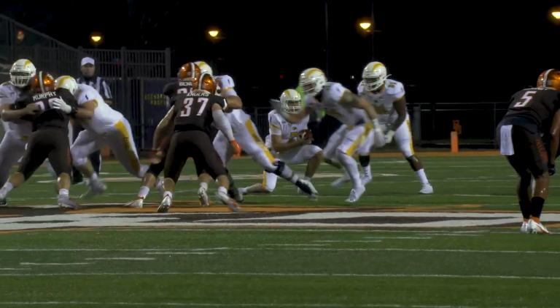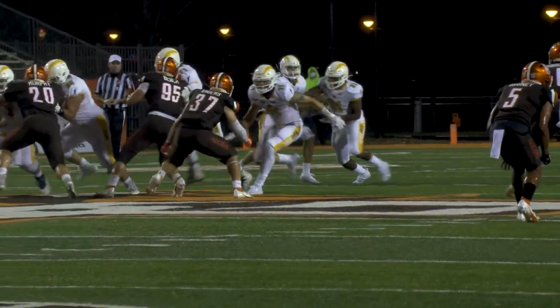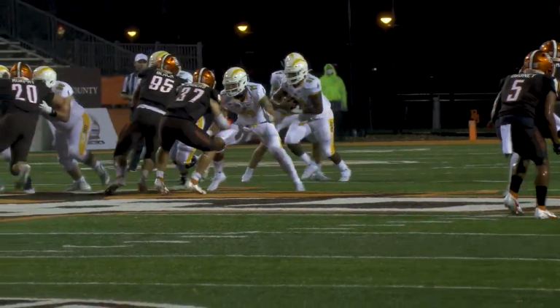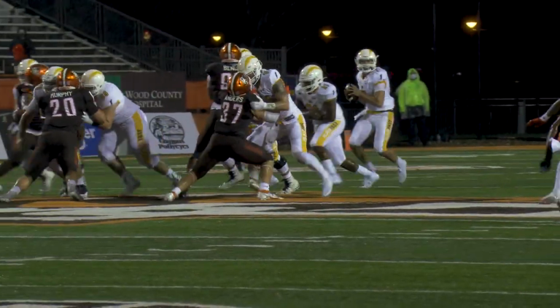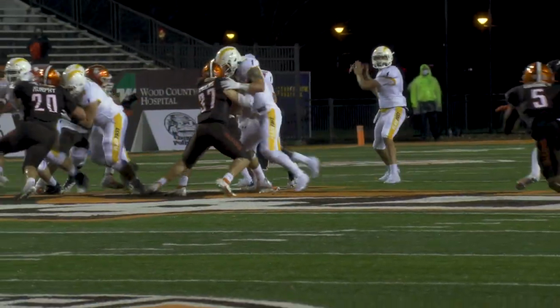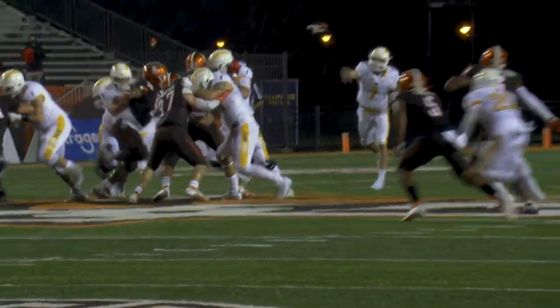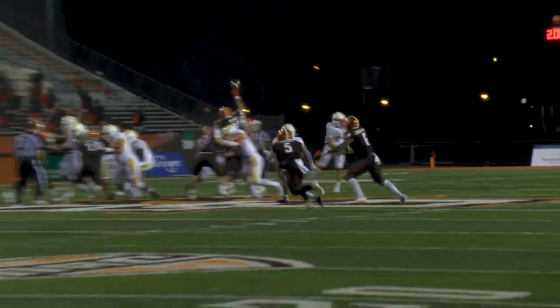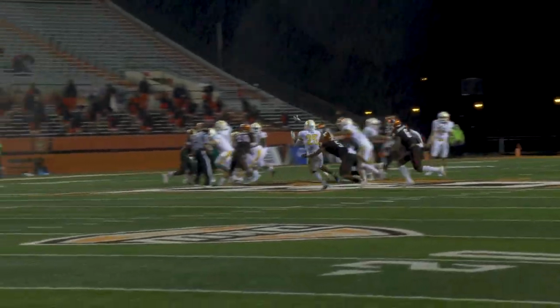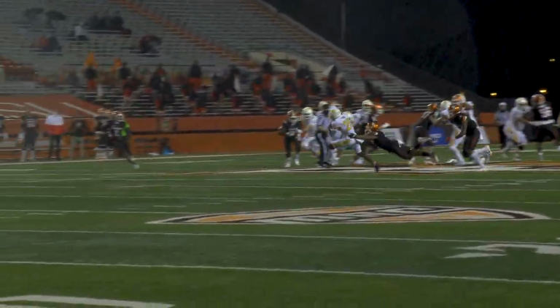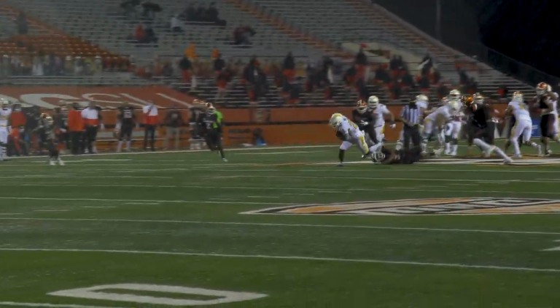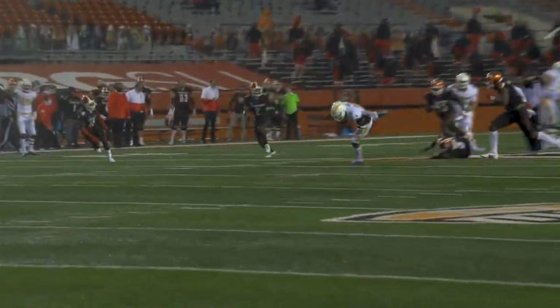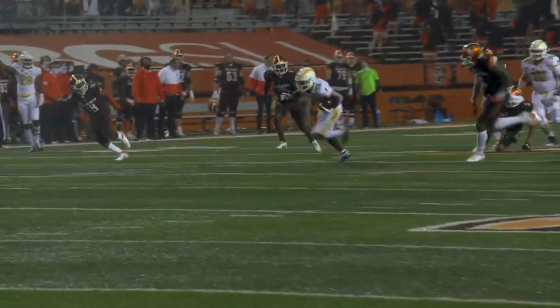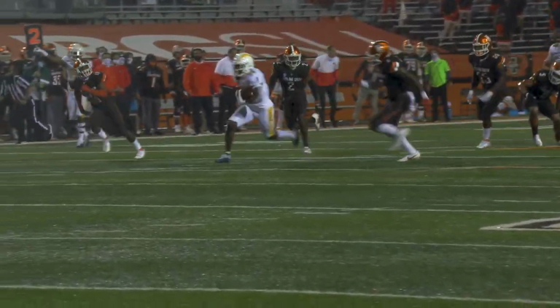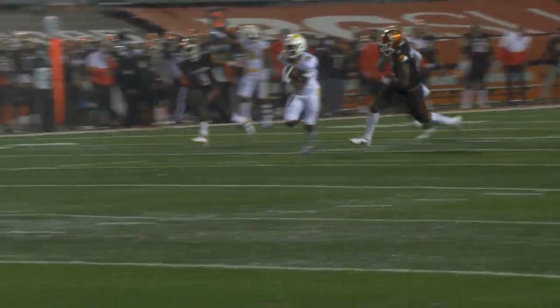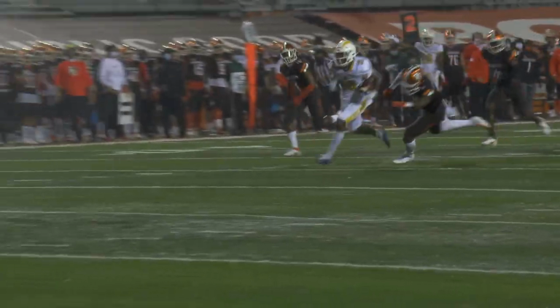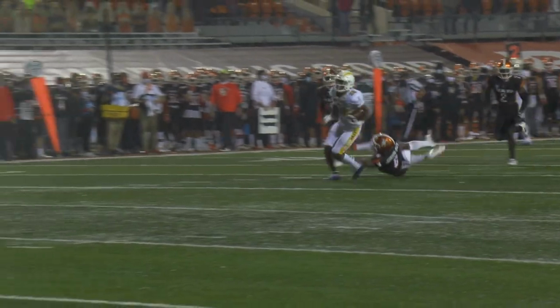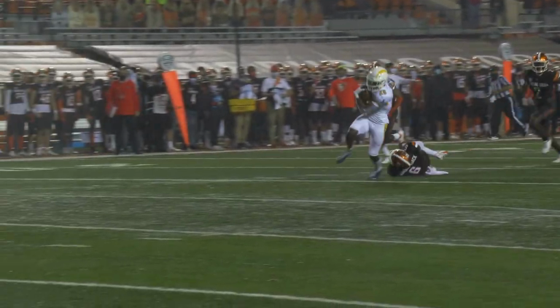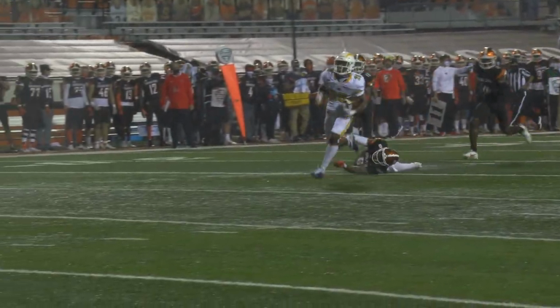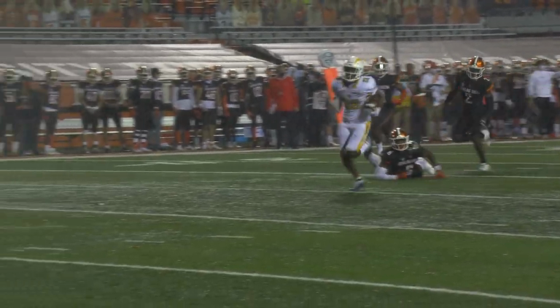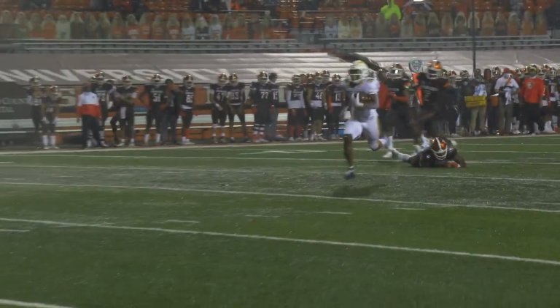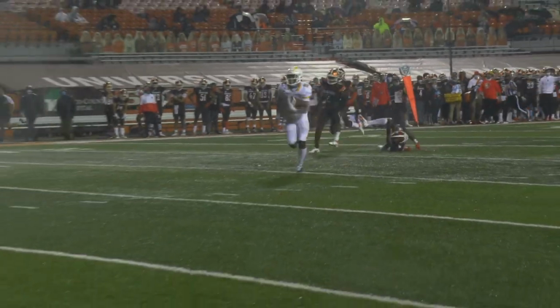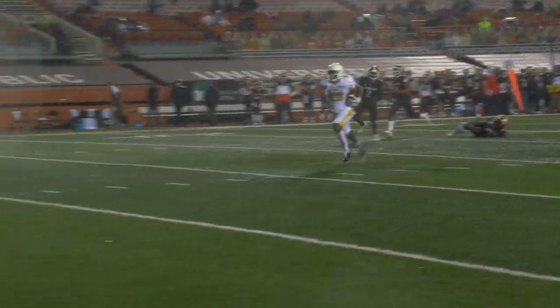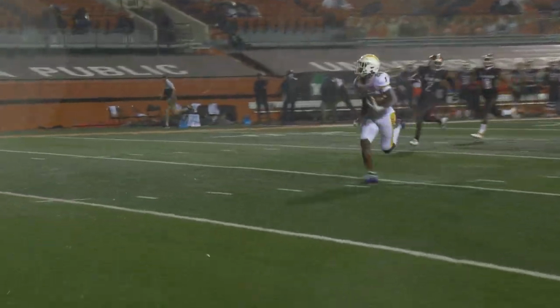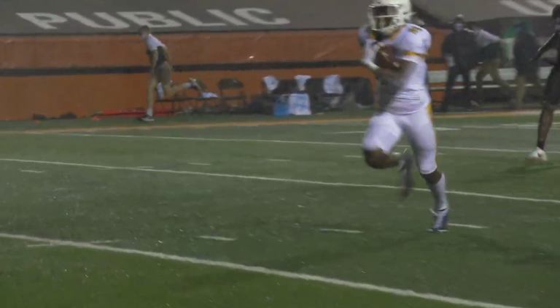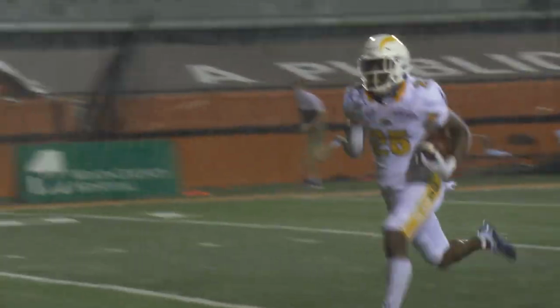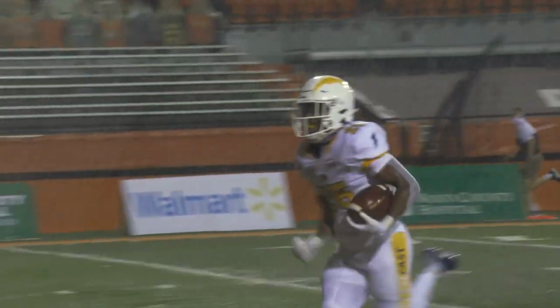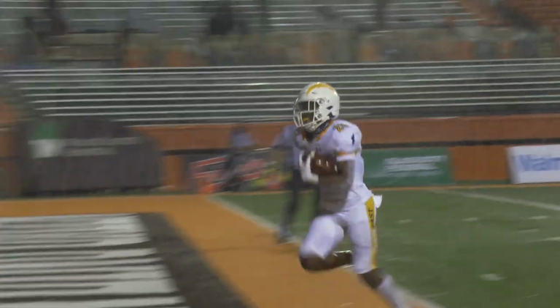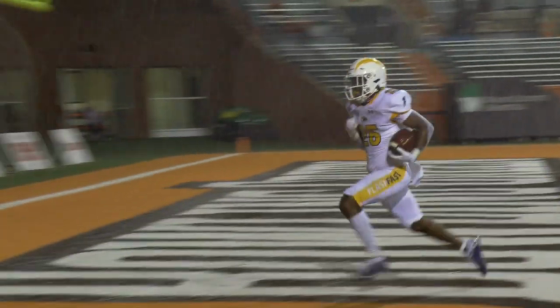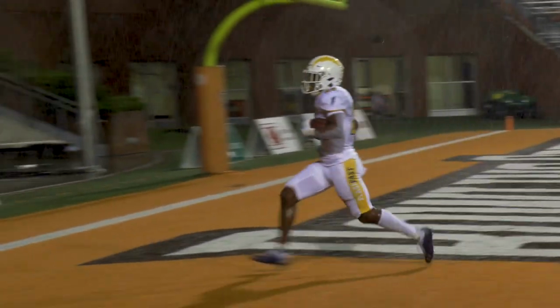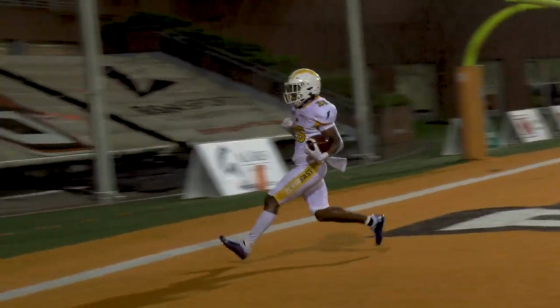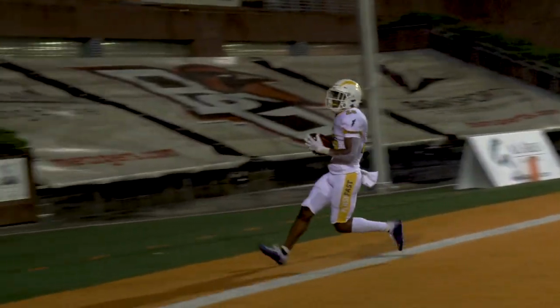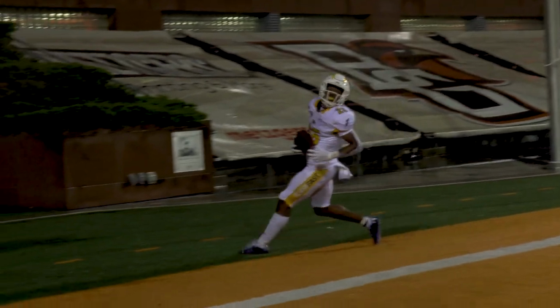Second and long, Crumb takes it, he's going to fake the handoff, throws over the middle, it's caught at the 40, to the 30, to the 20, to the 10 — they're not going to catch him. Touchdown Kent State.